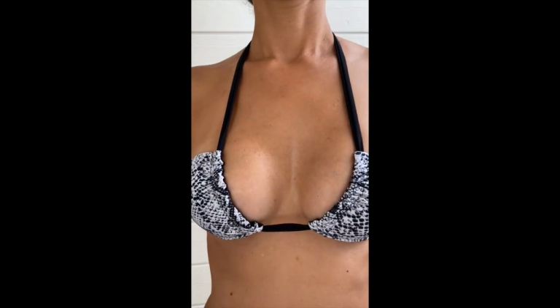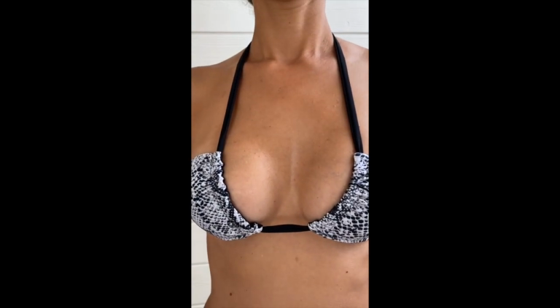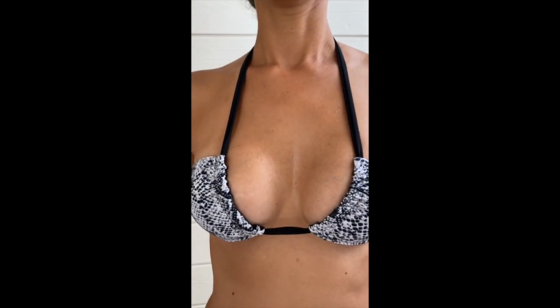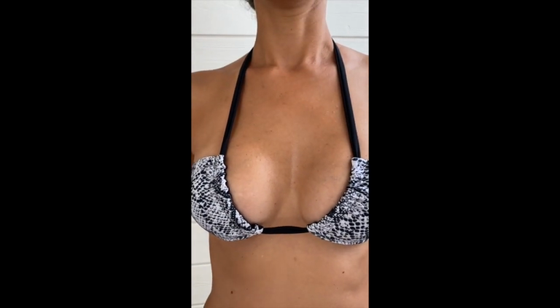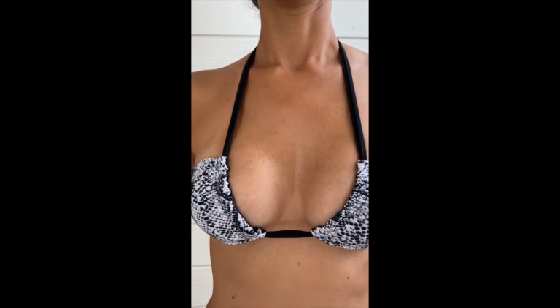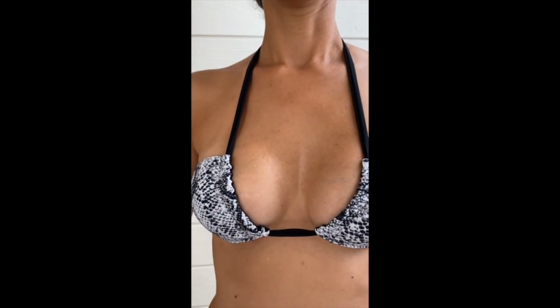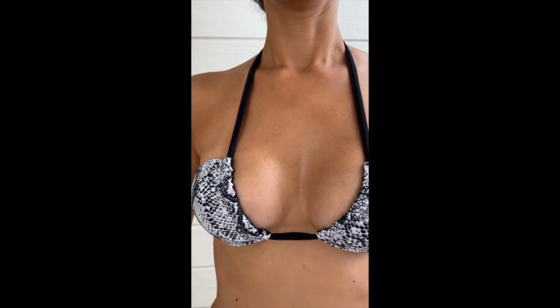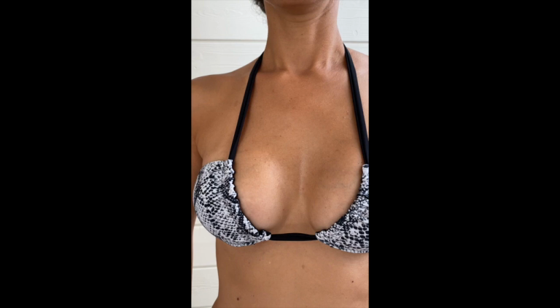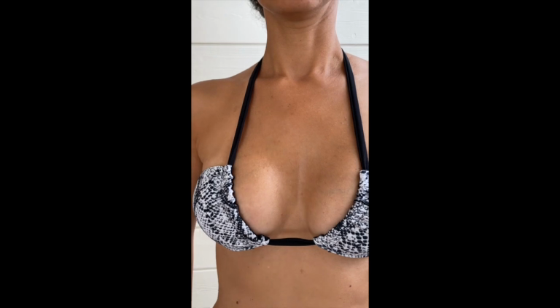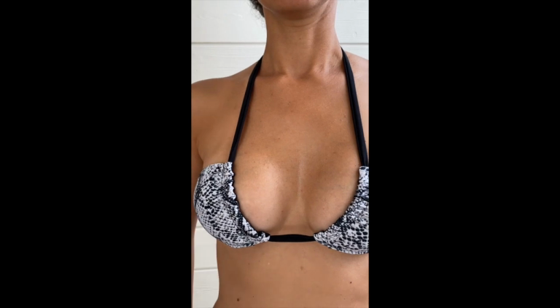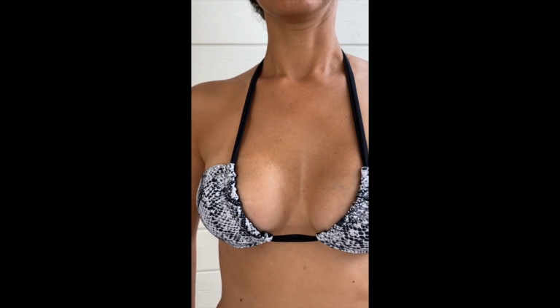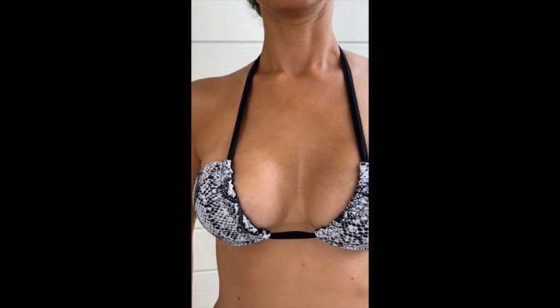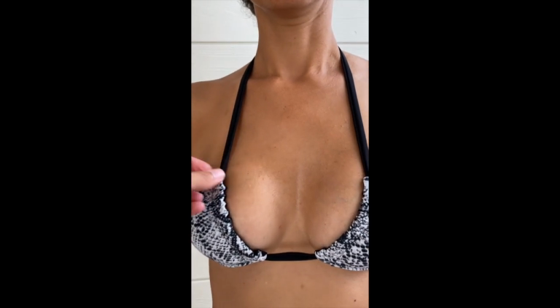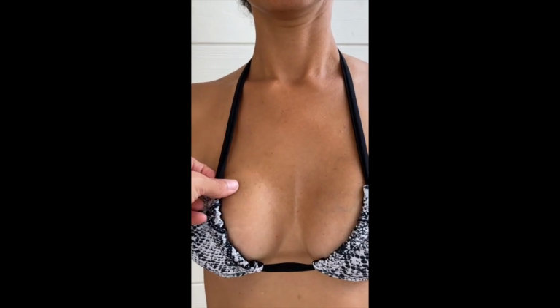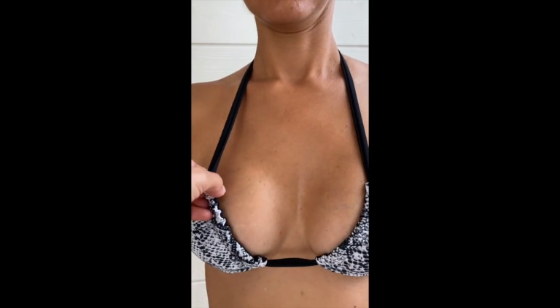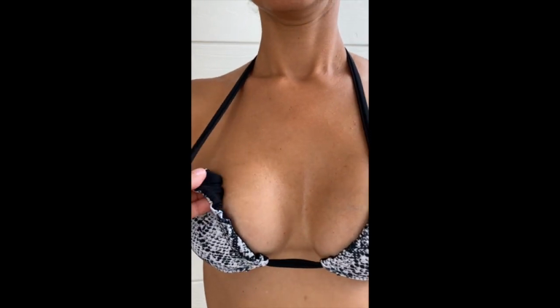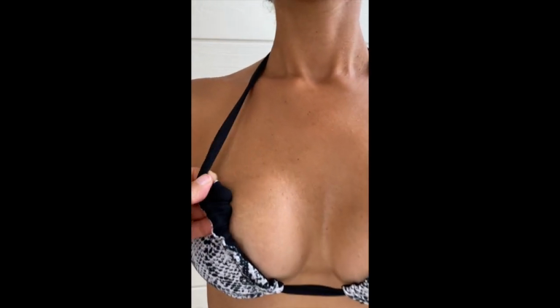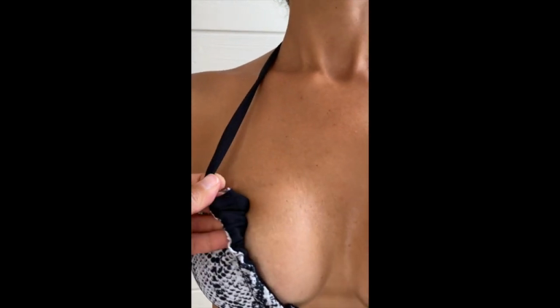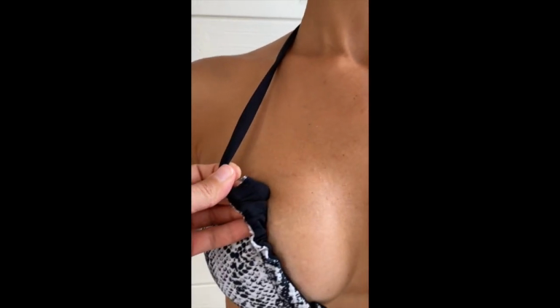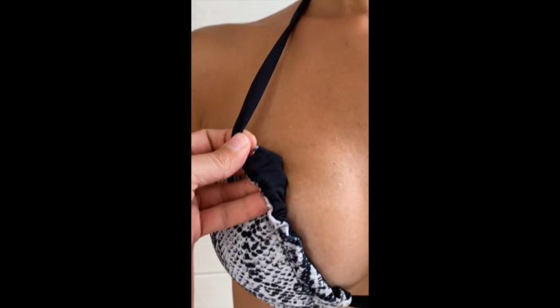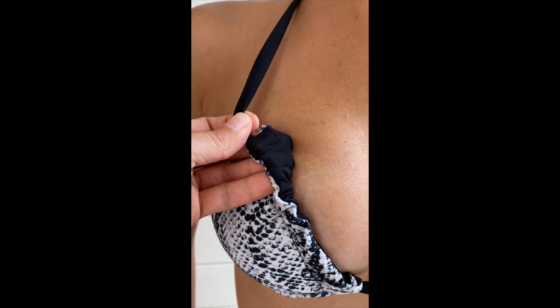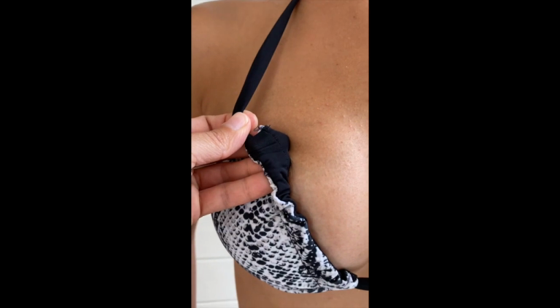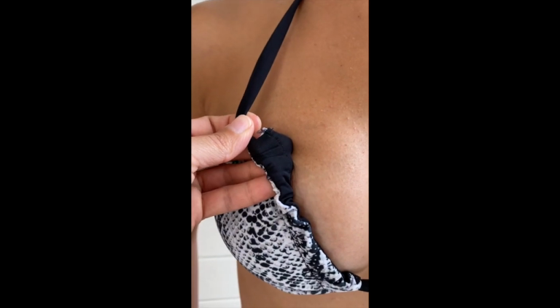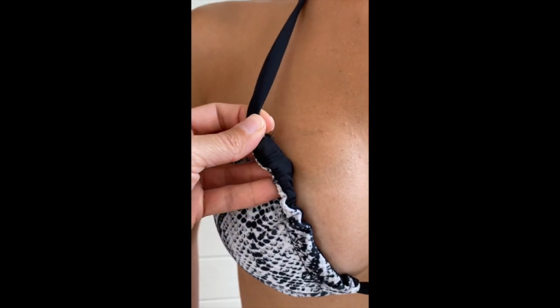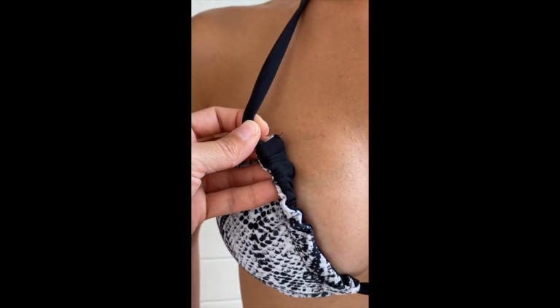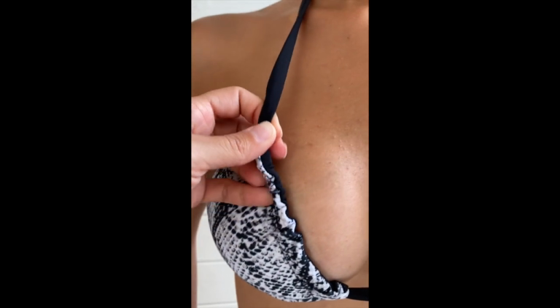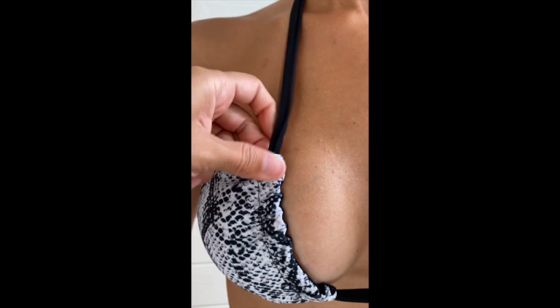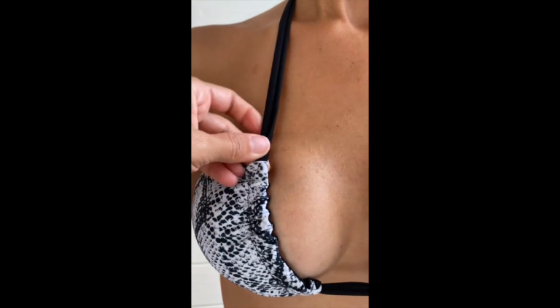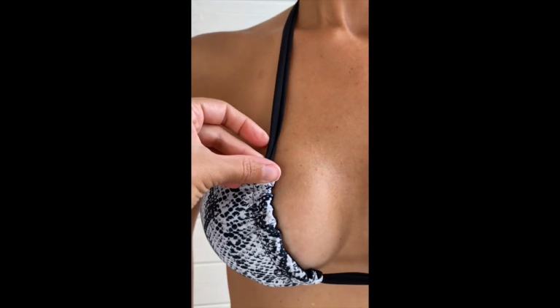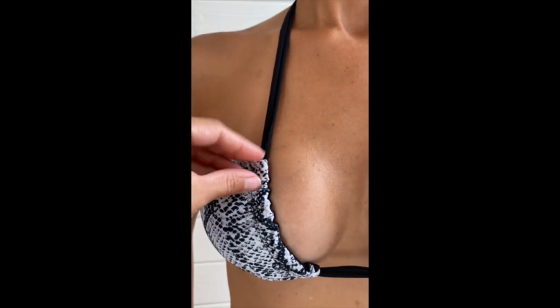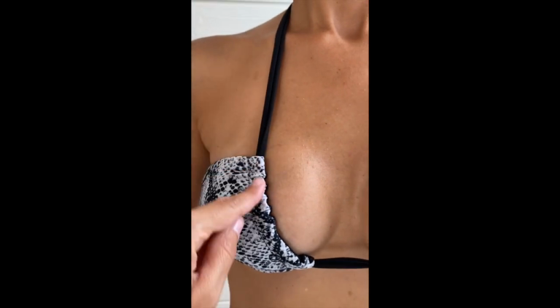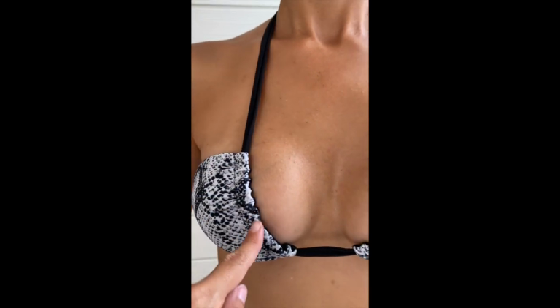If you like it, you can do it as reversible. You can see here that I've created a channel so you can use the bikini on both sides.